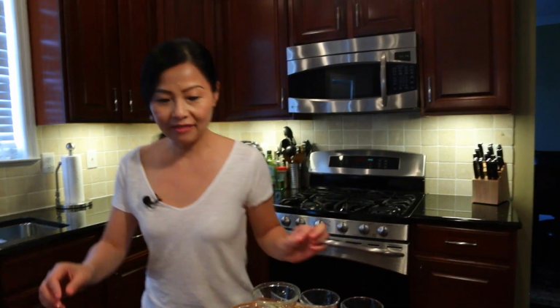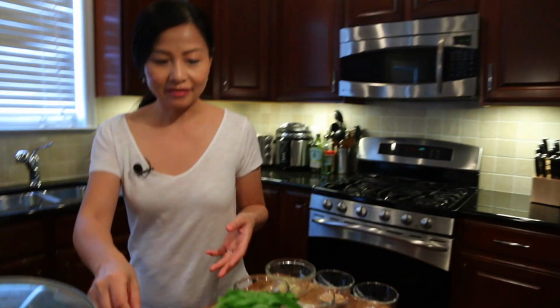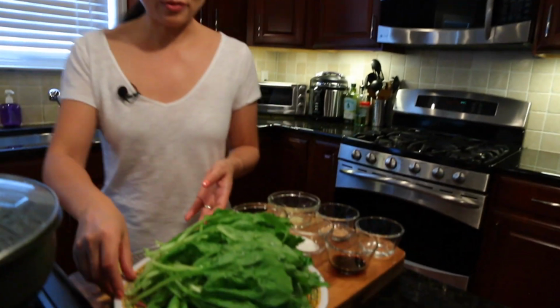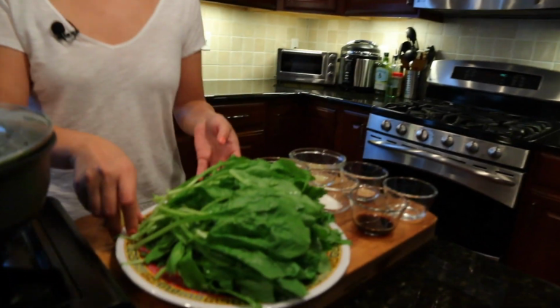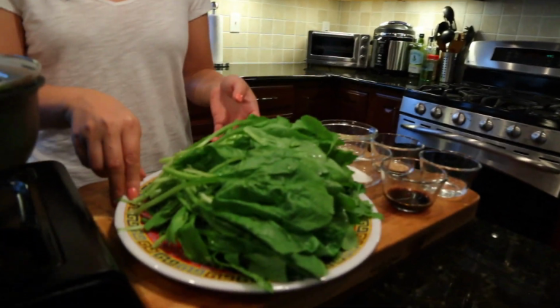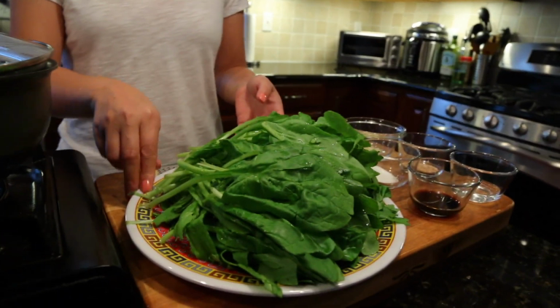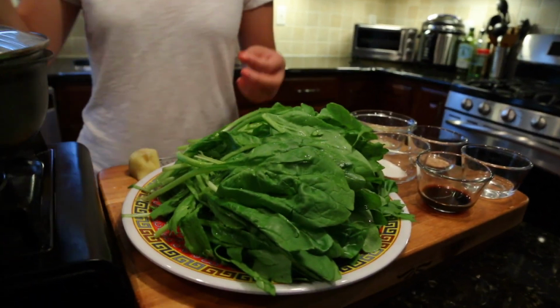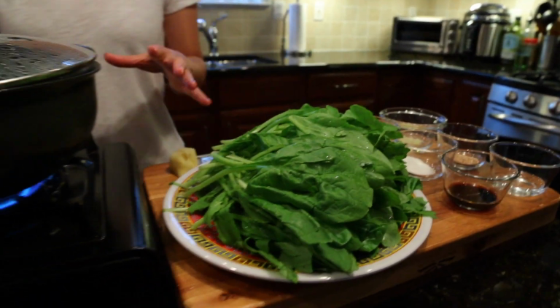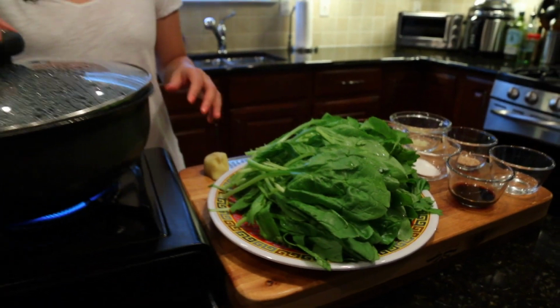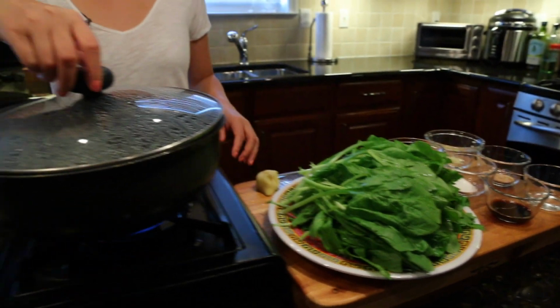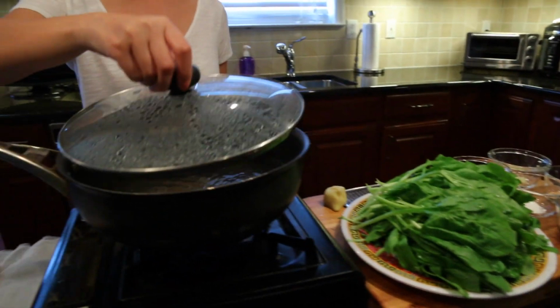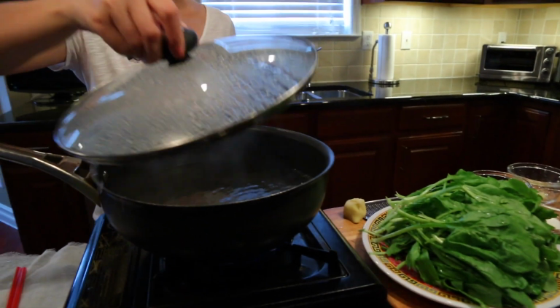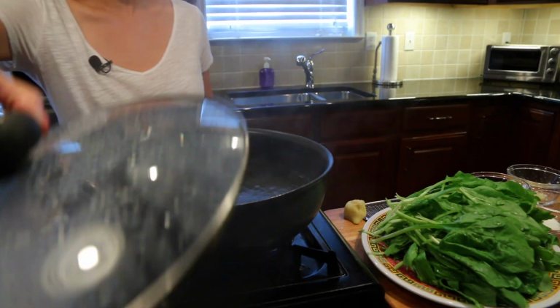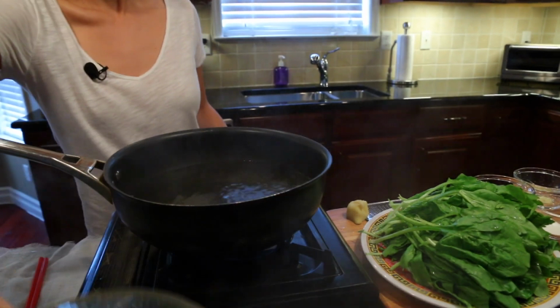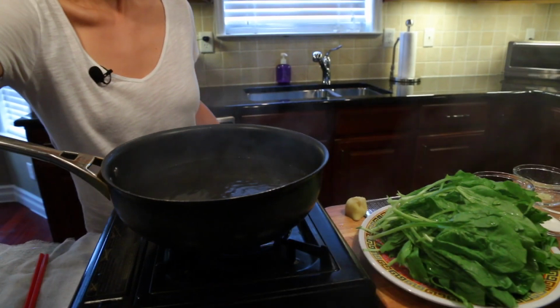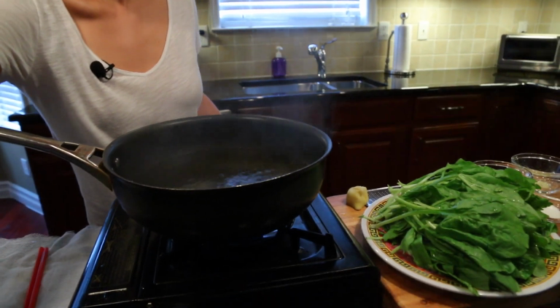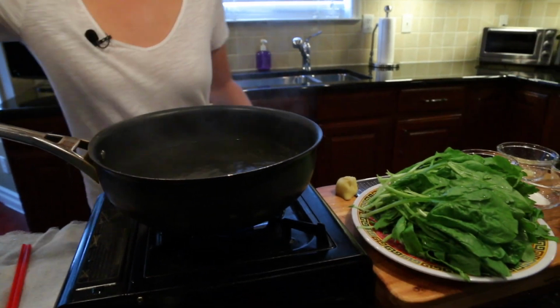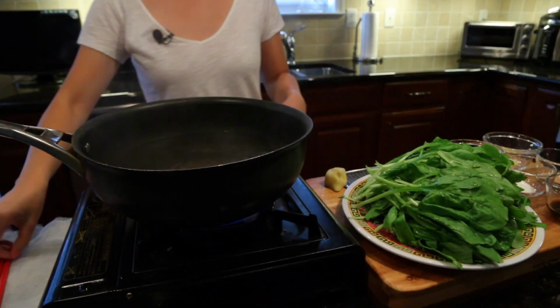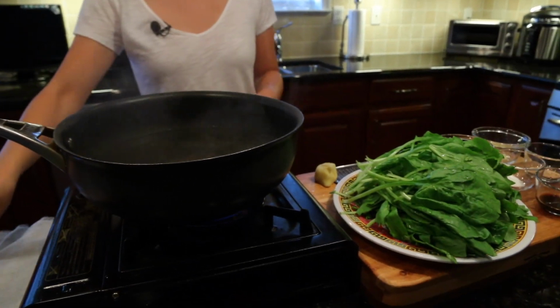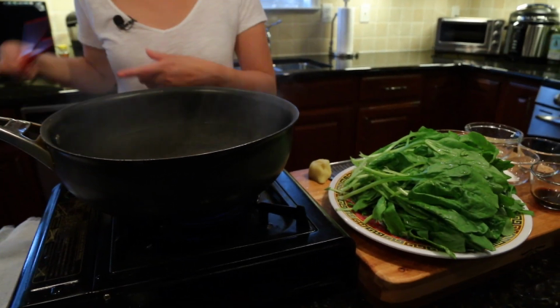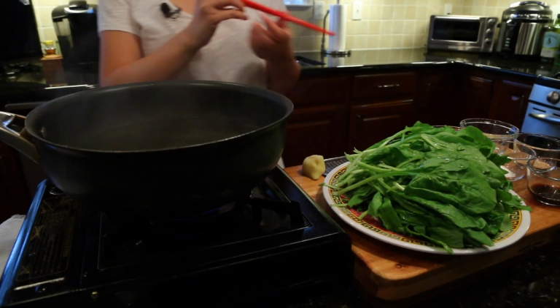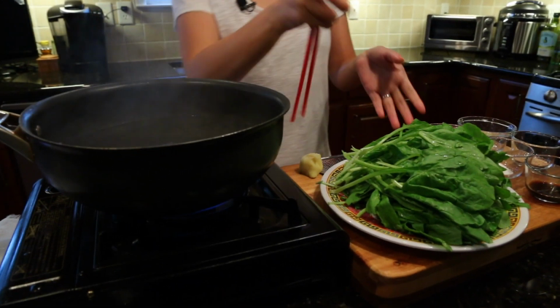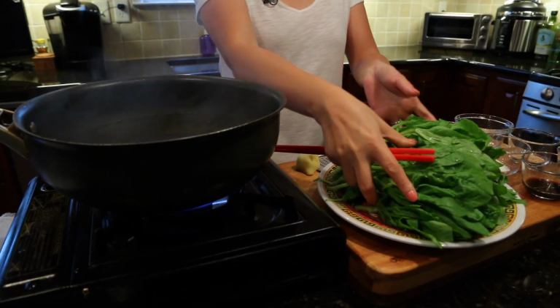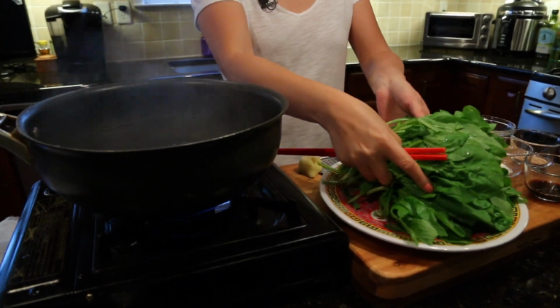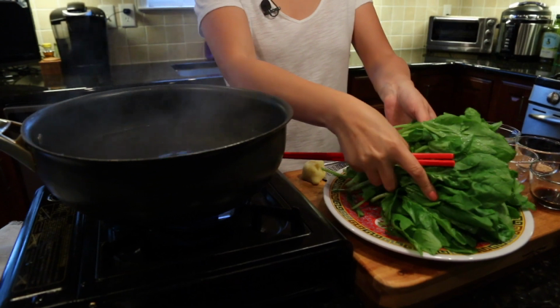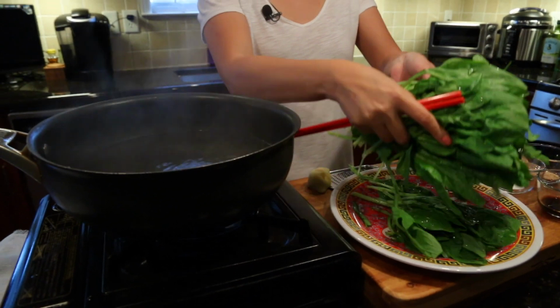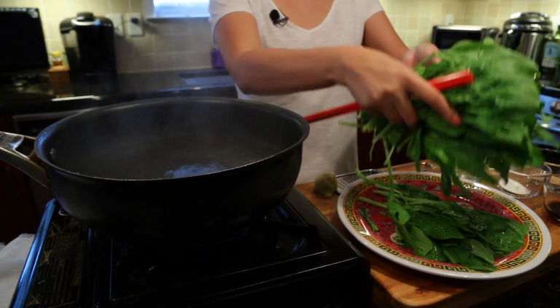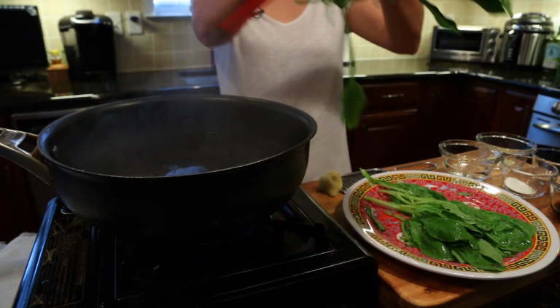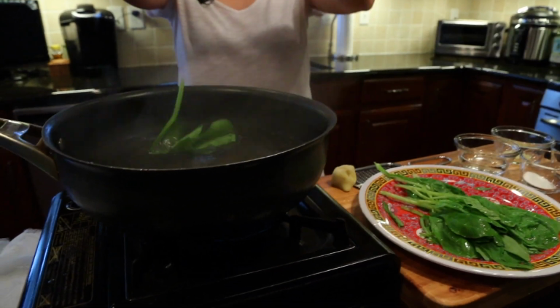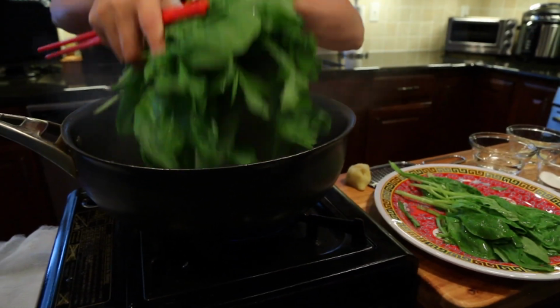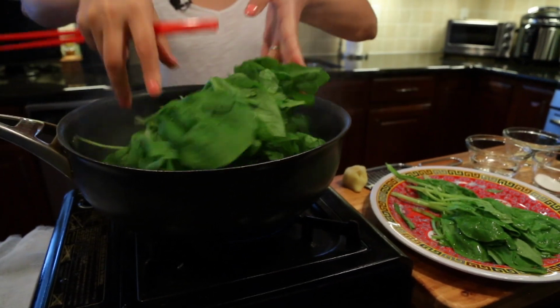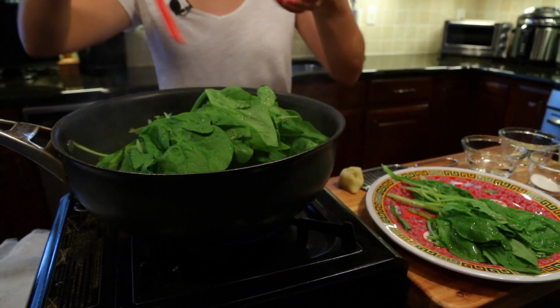I have about one pound of spinach and our water is boiling. We are going to boil the spinach for about one minute.